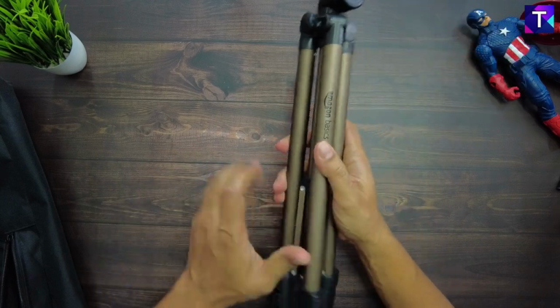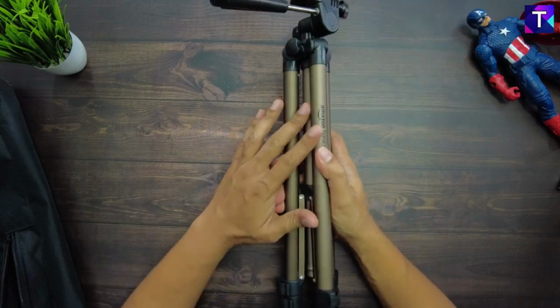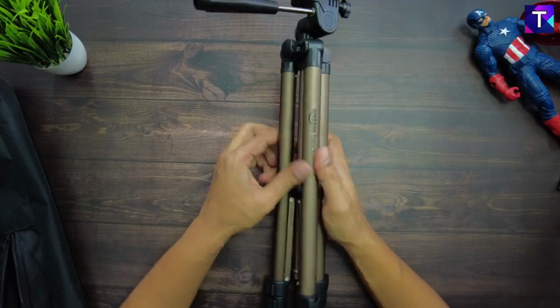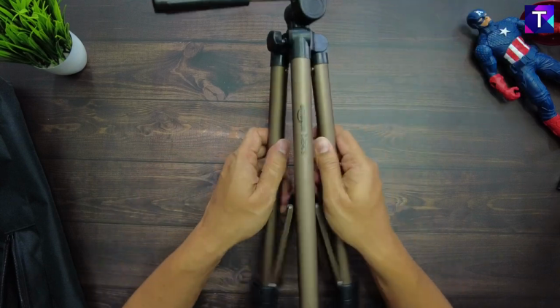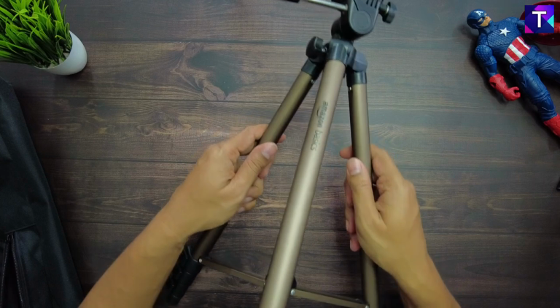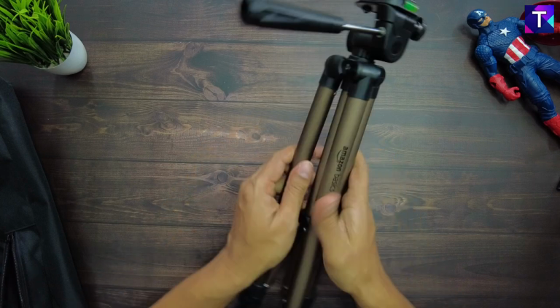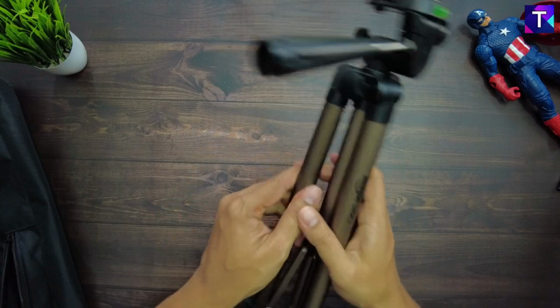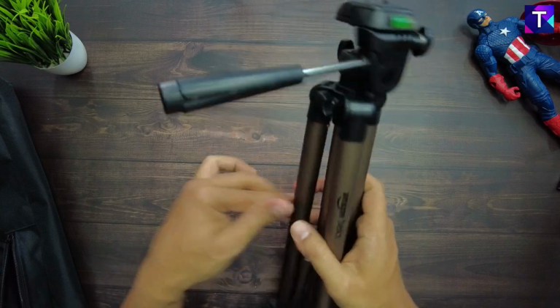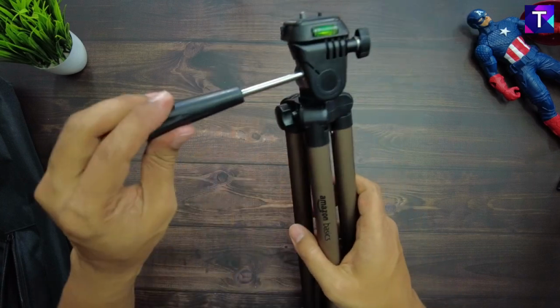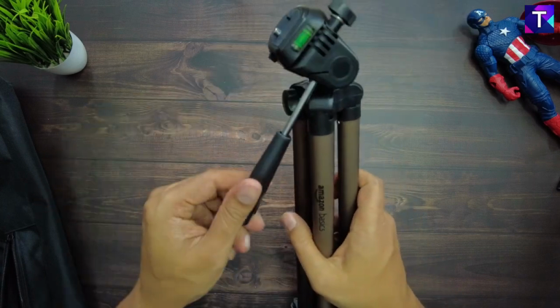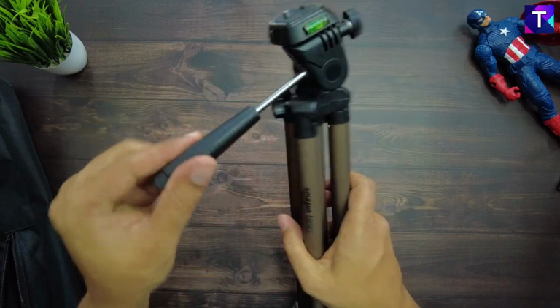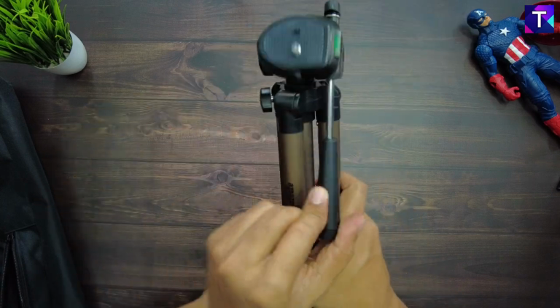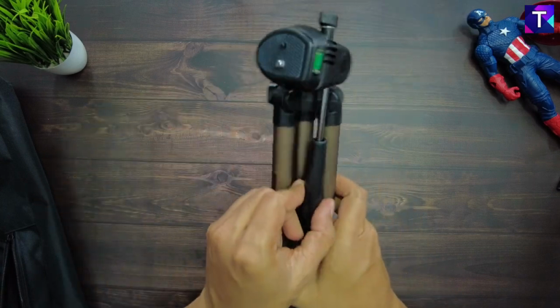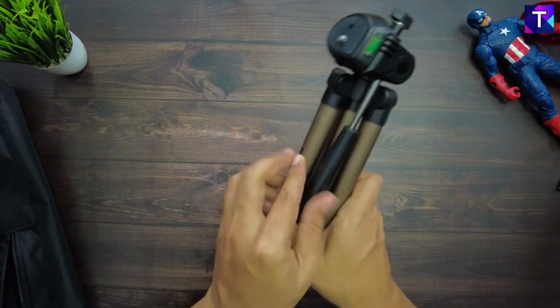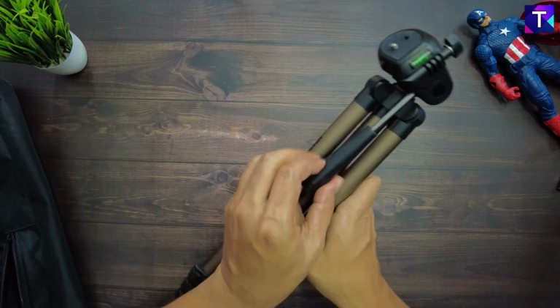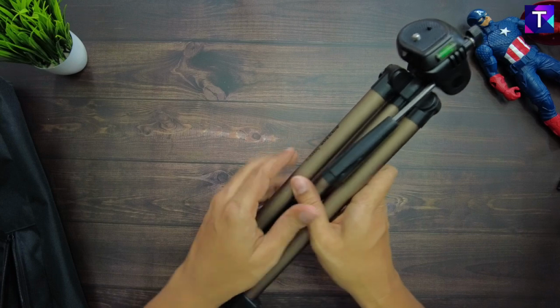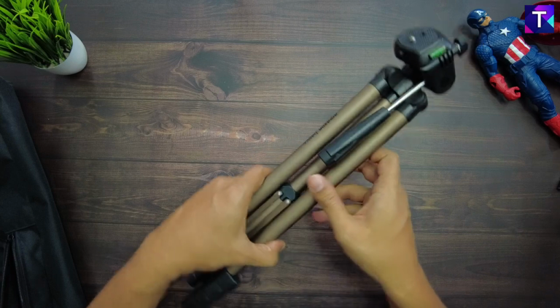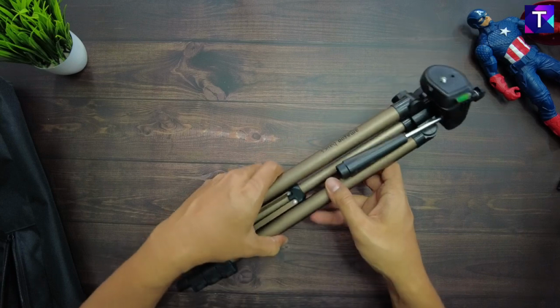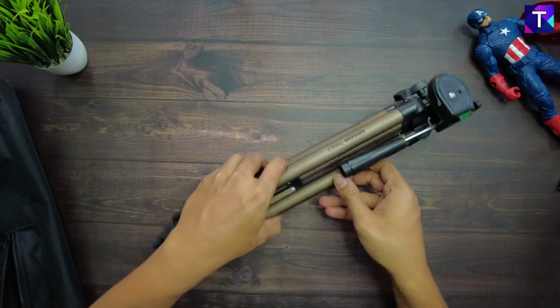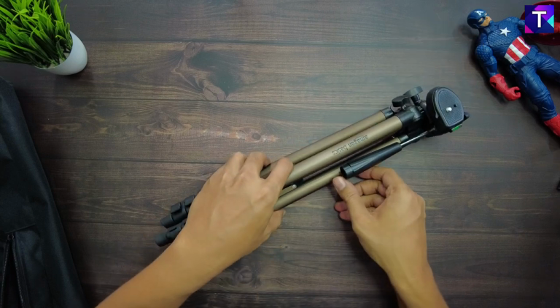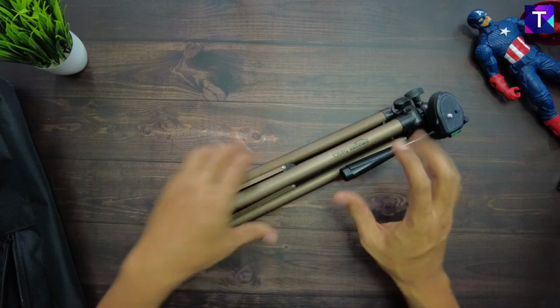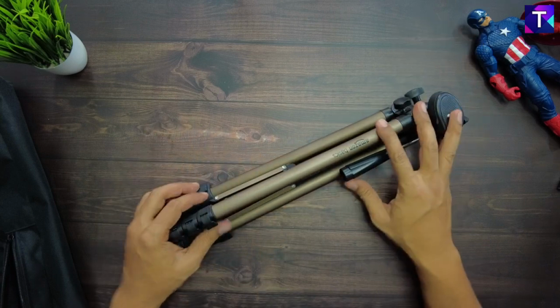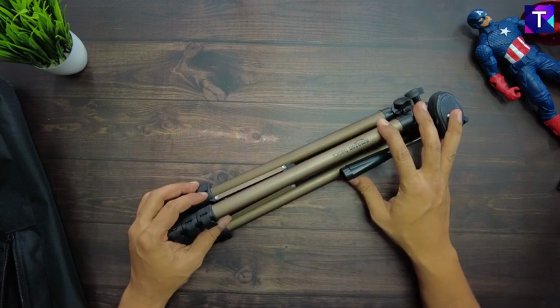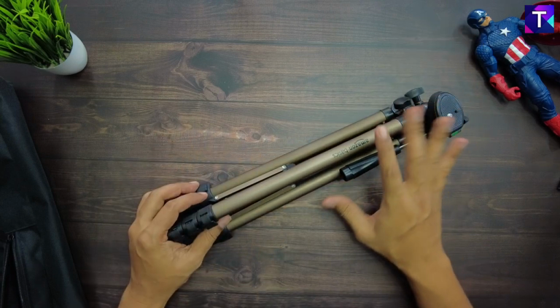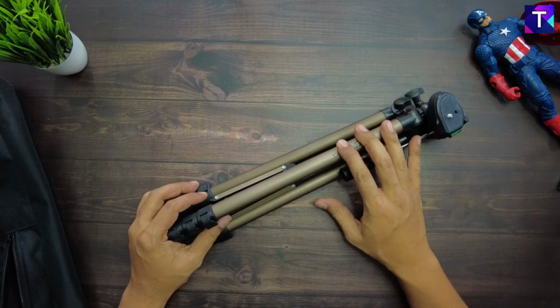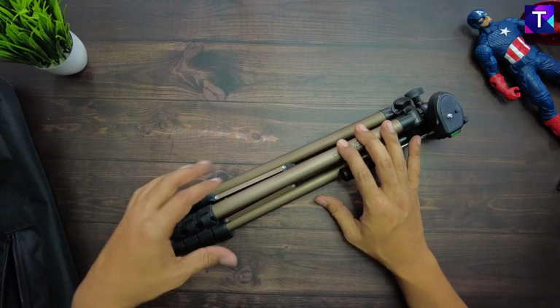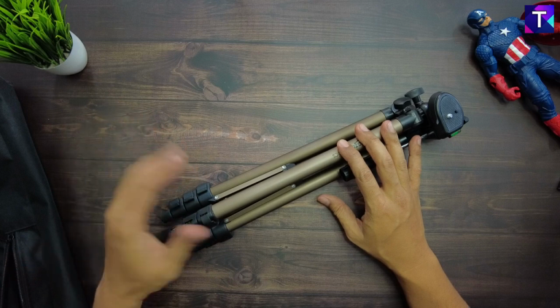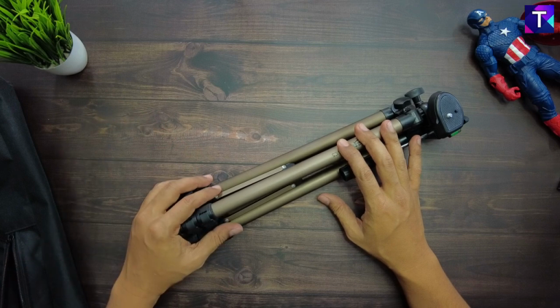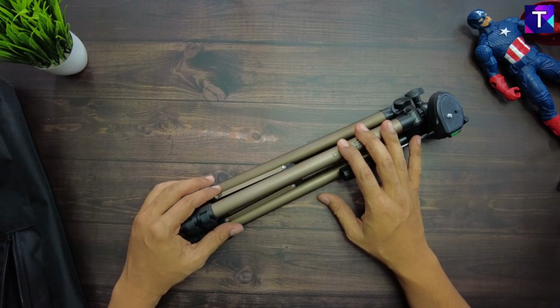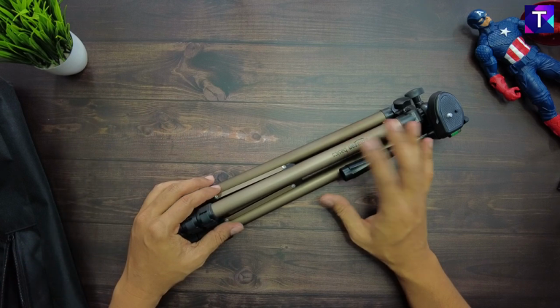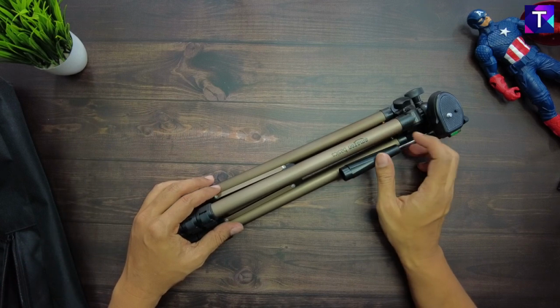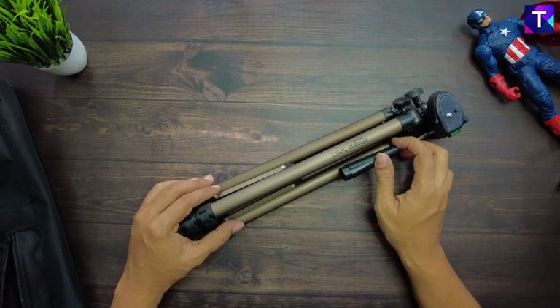All in all, this camera tripod looks pretty decent for the price. If you're in the market looking for a basic camera tripod, this one is going to do the right job. Before moving on, let me show you a comparison with a previous tripod I purchased from Amazon.